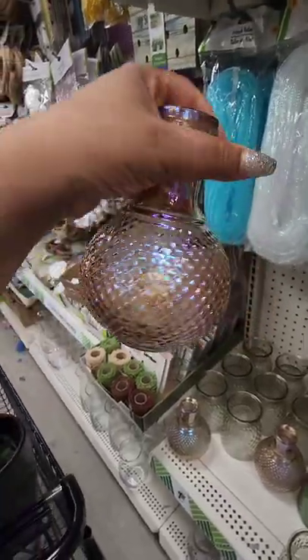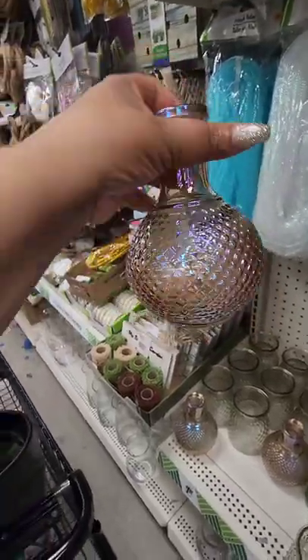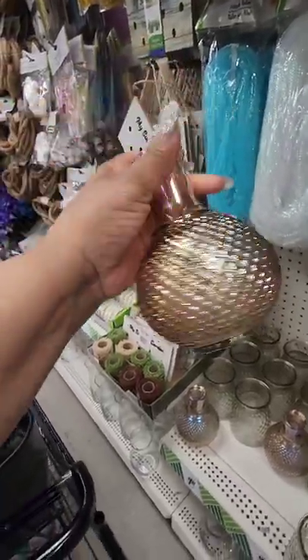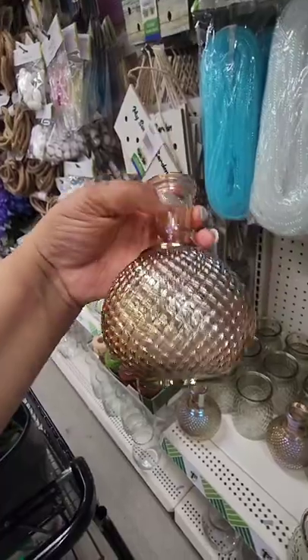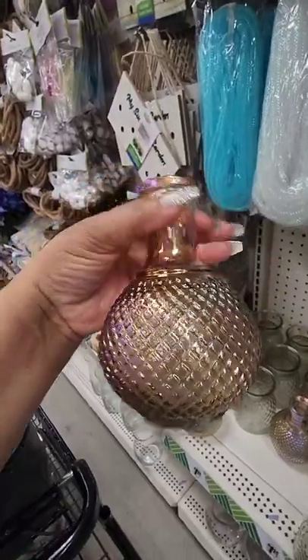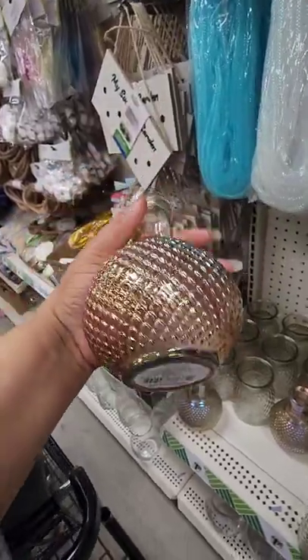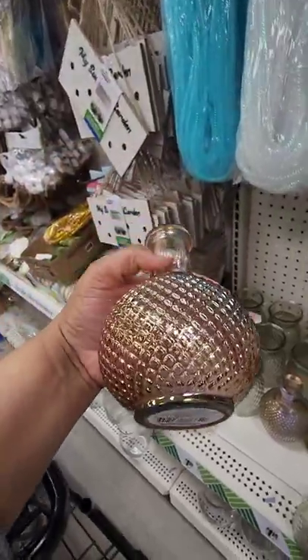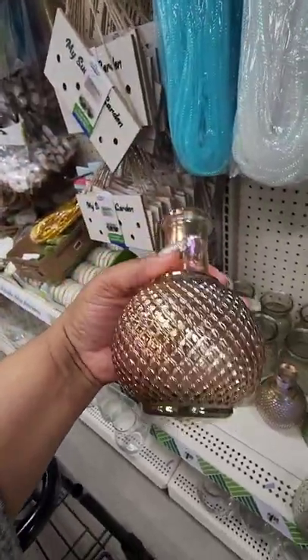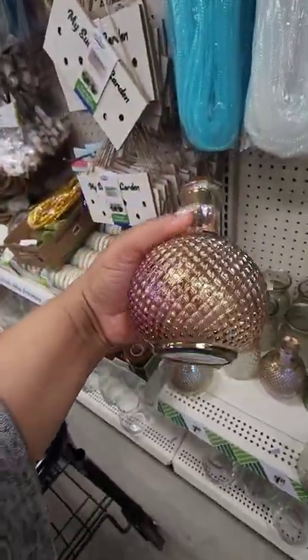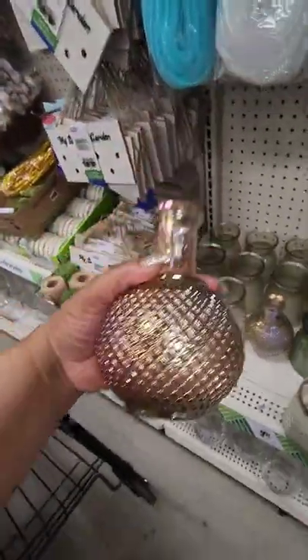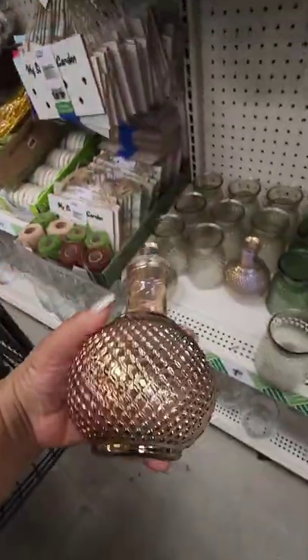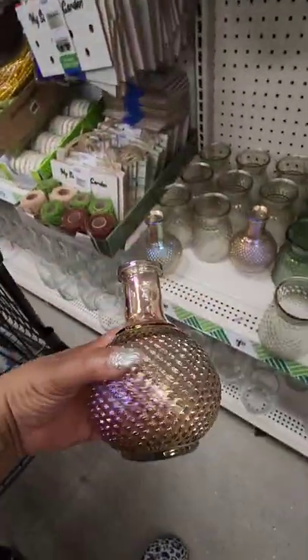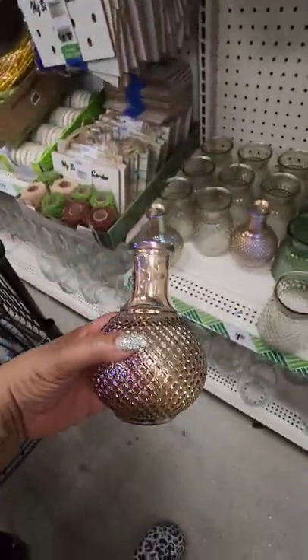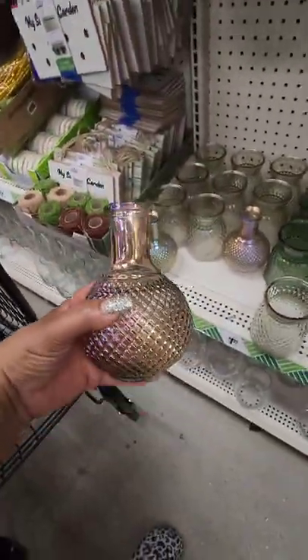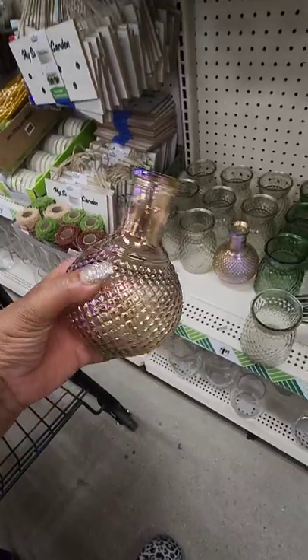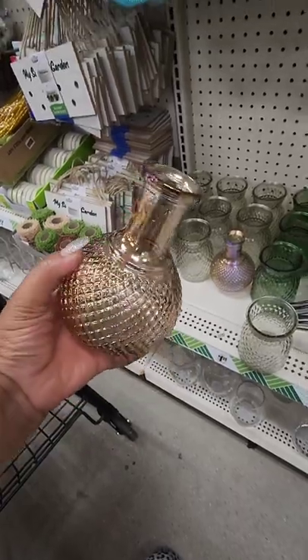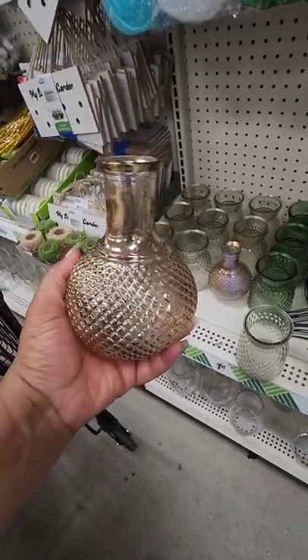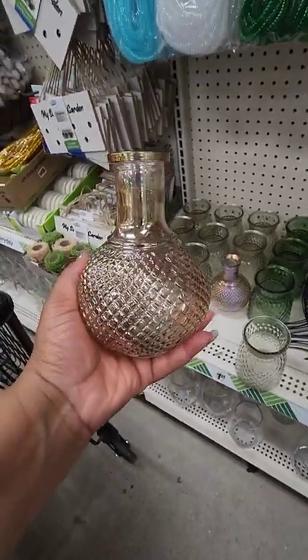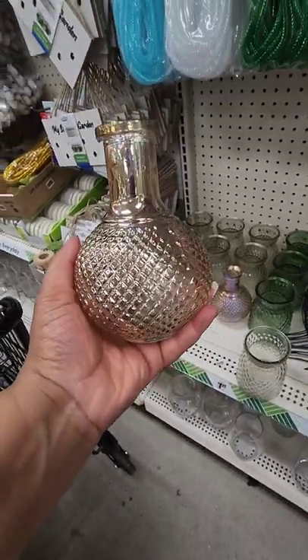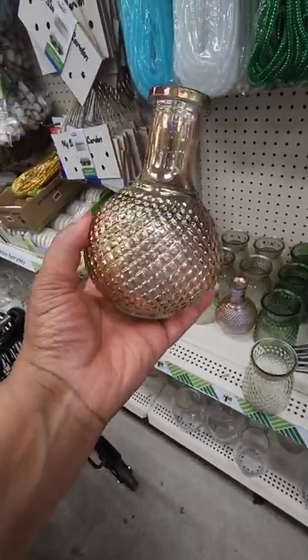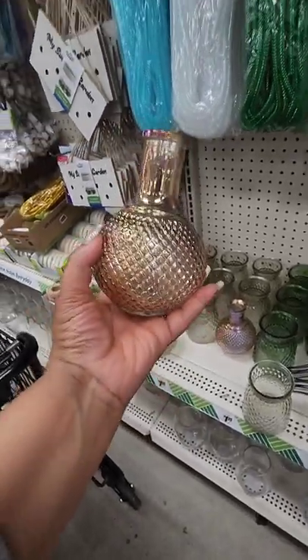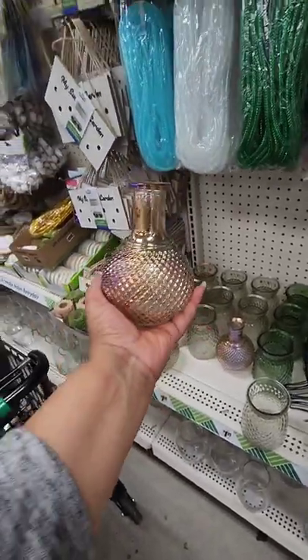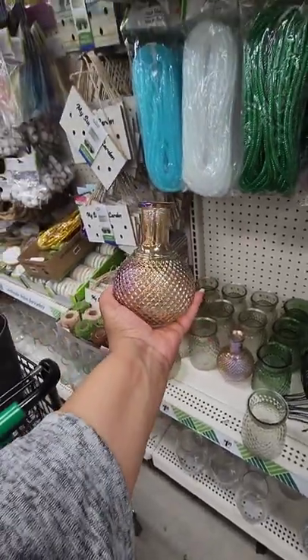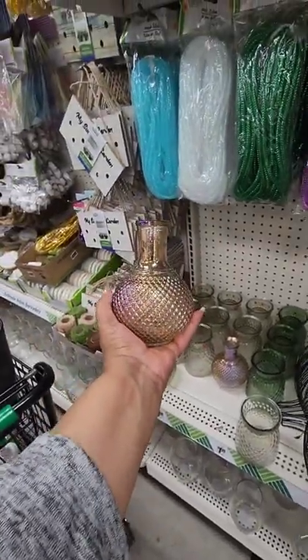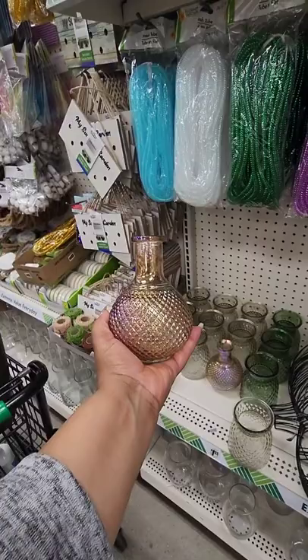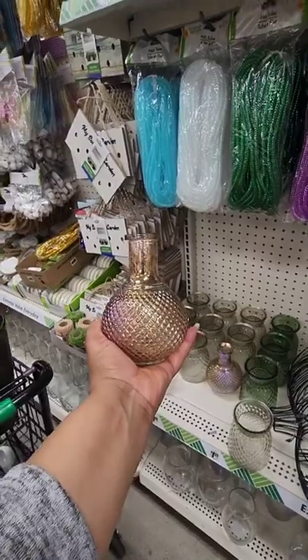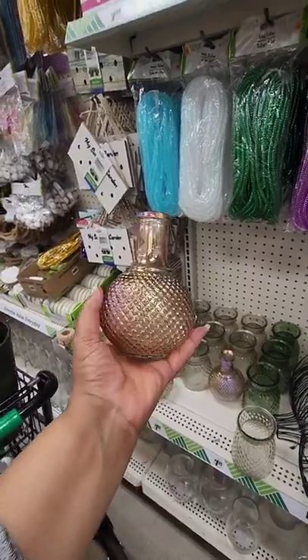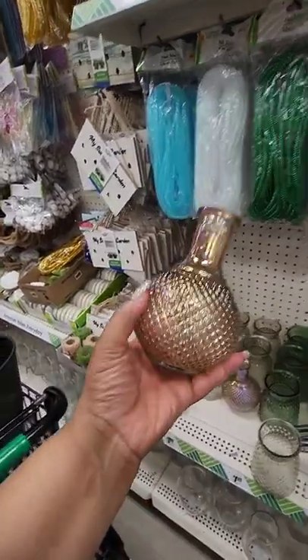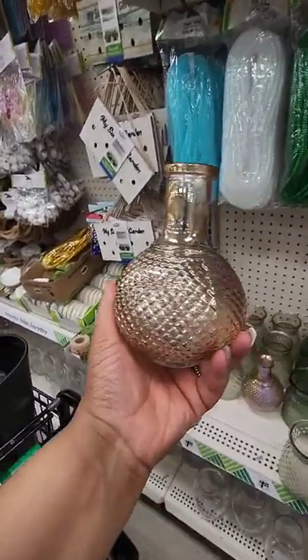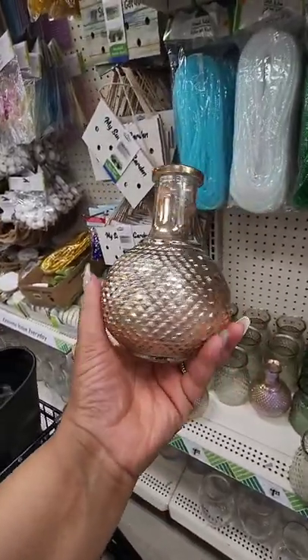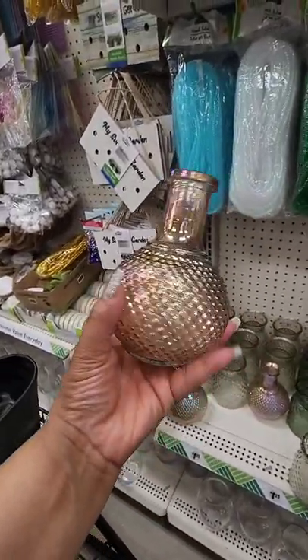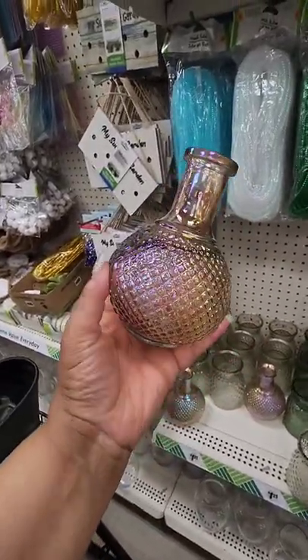This is a wish list find for me — they only have three left. These are different colors of these iridescent, beautiful vases. I will be spray painting mine — I'm not a fan of the iridescent look, but the design is absolutely gorgeous. I hope you find these as well.